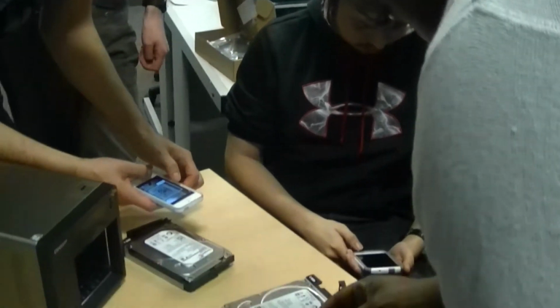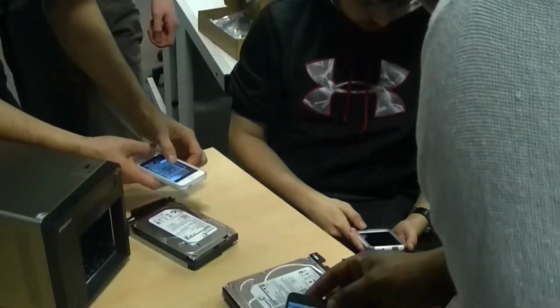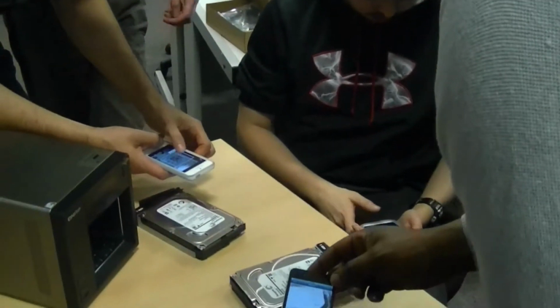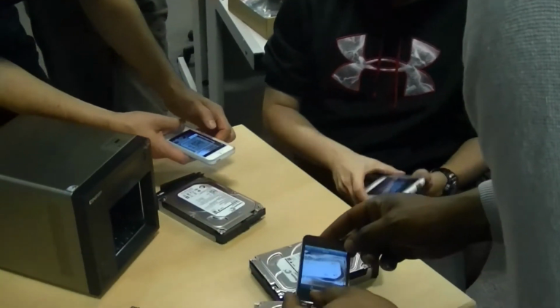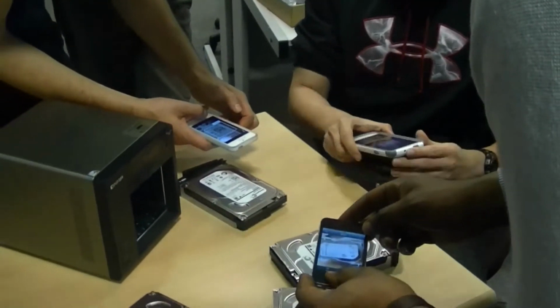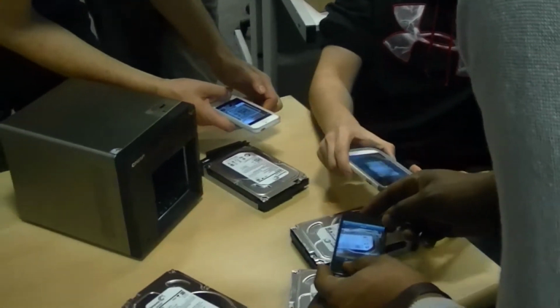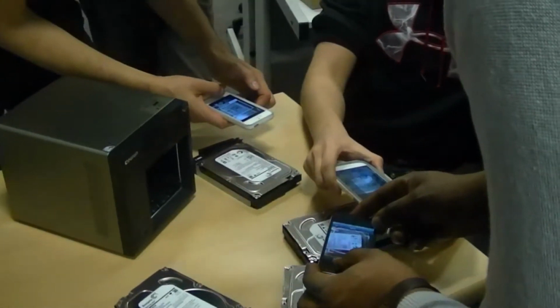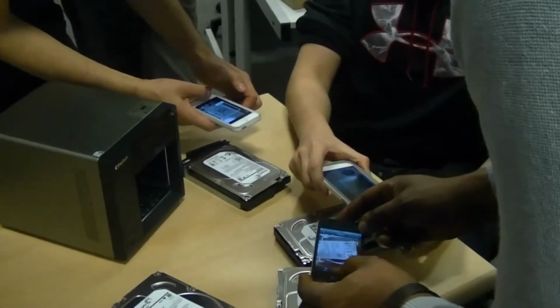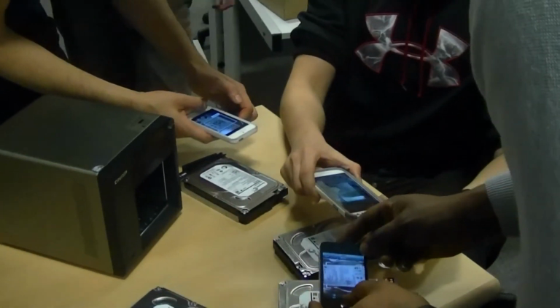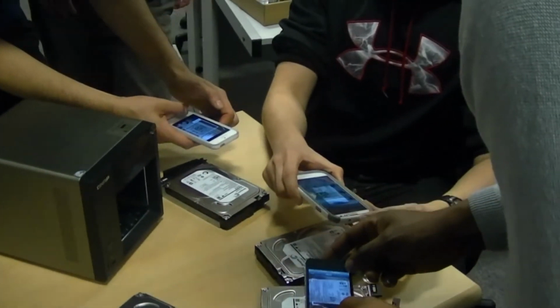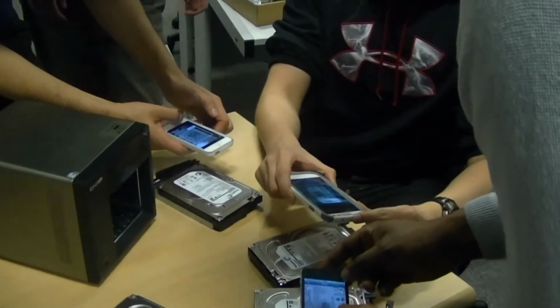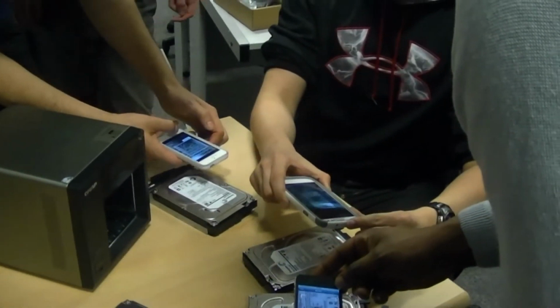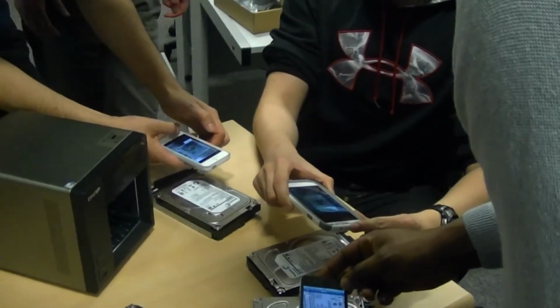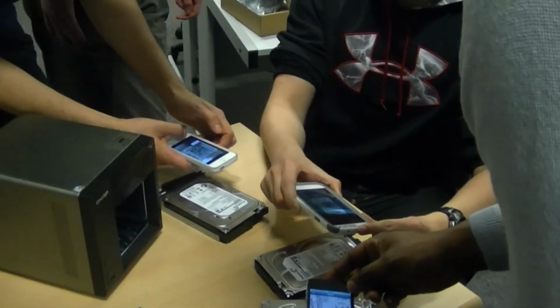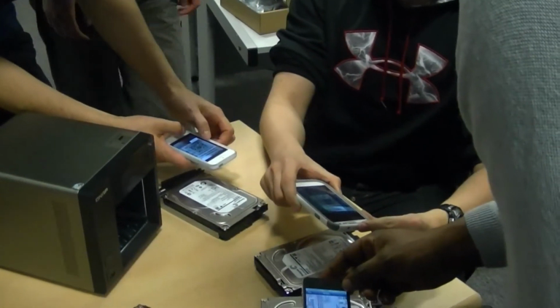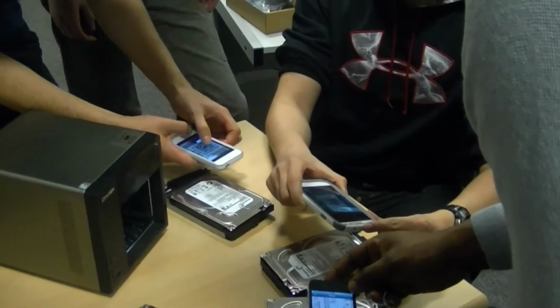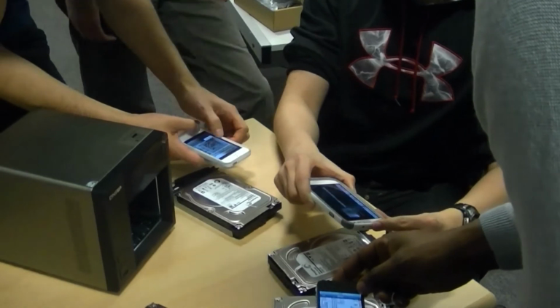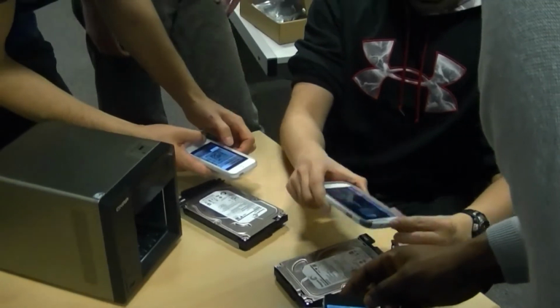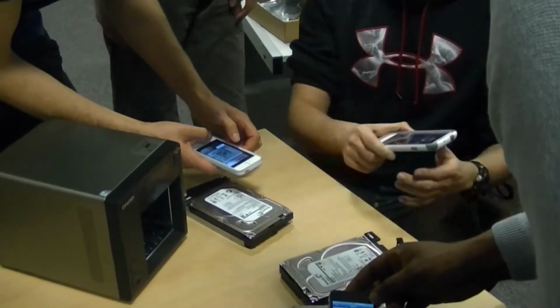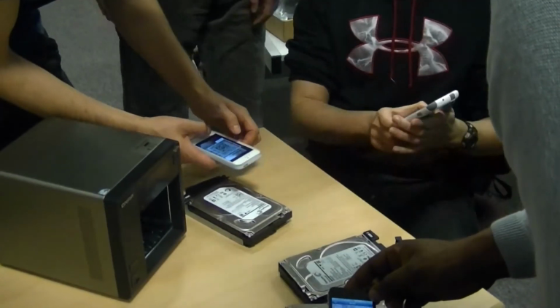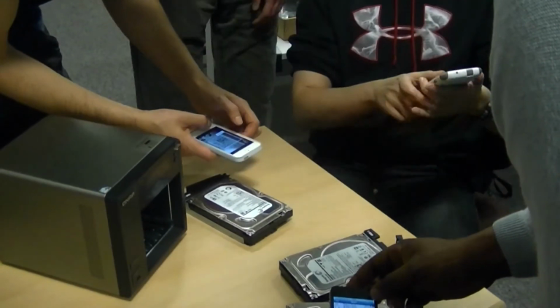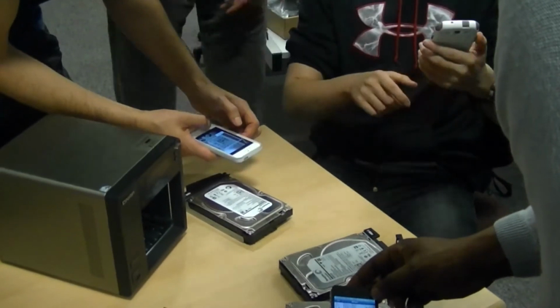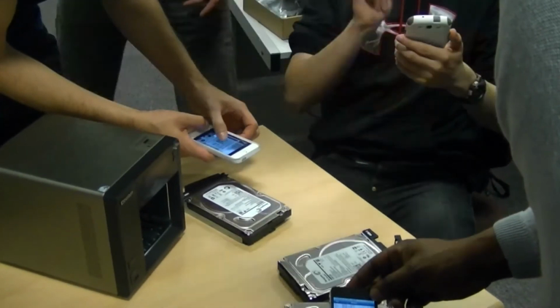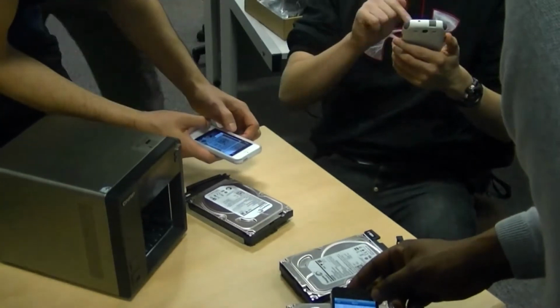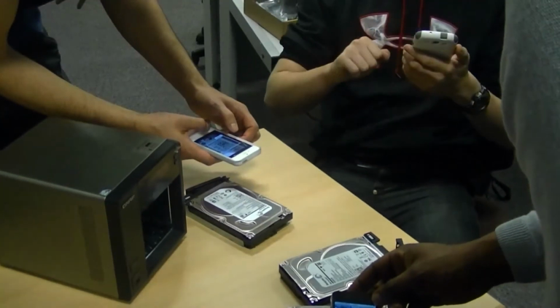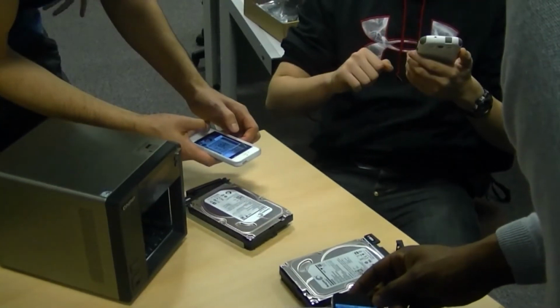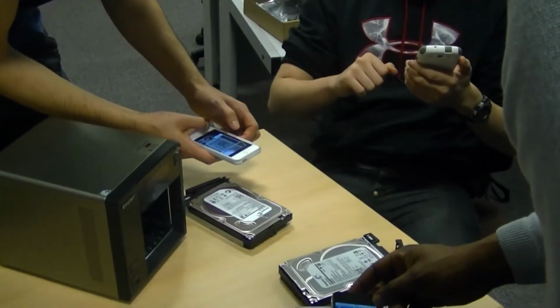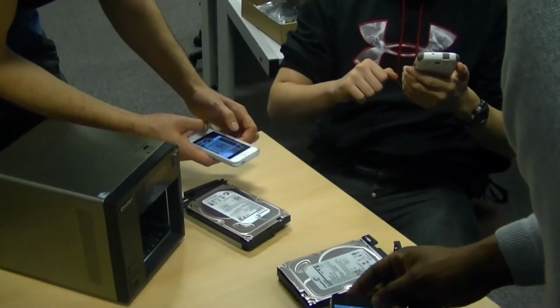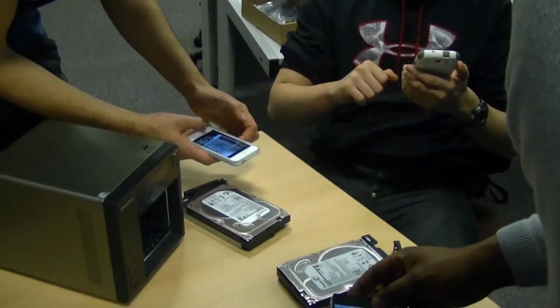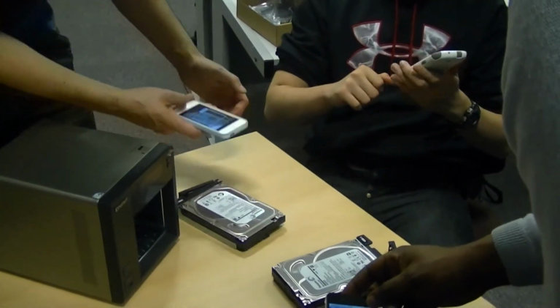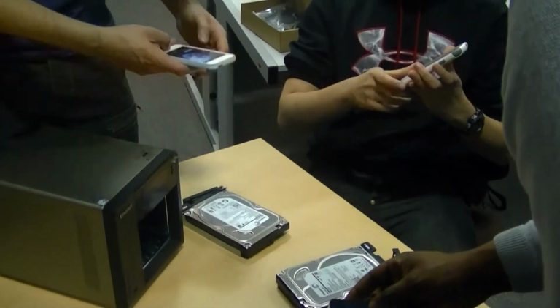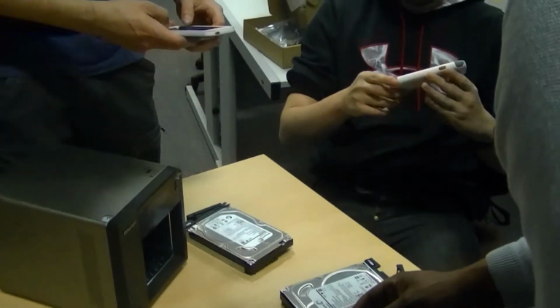Everyone's got their iPhones to scan the square barcode. It's always the big stuff.